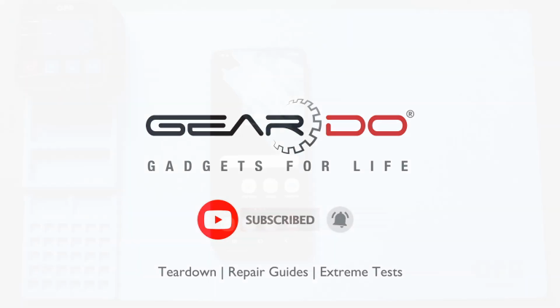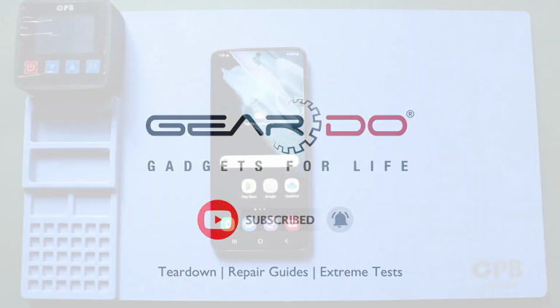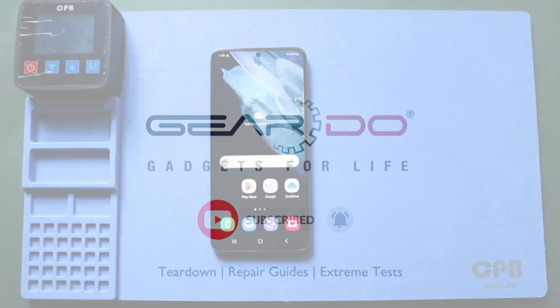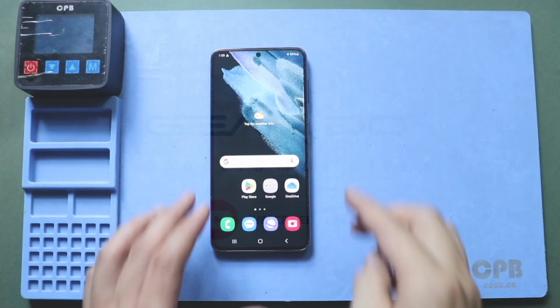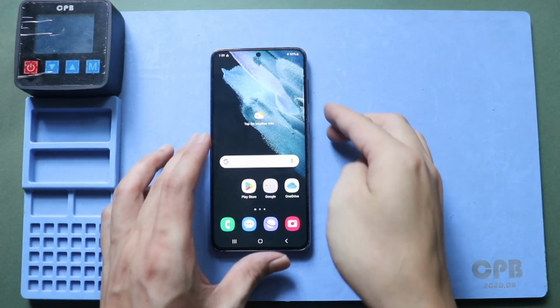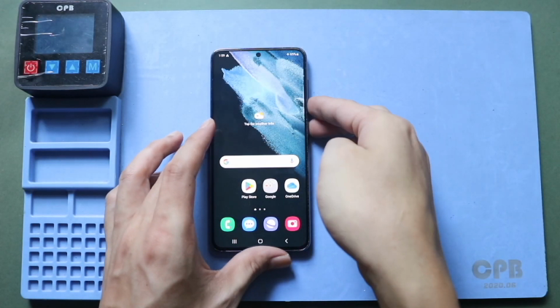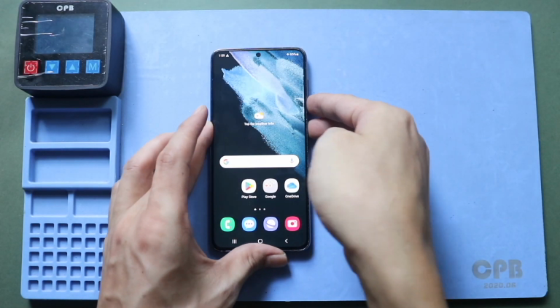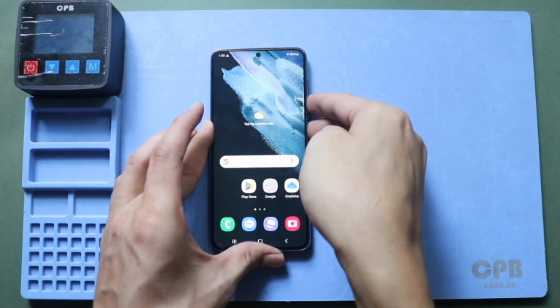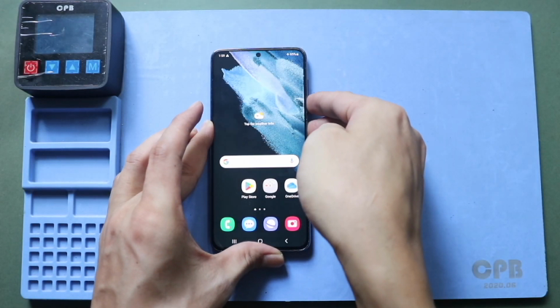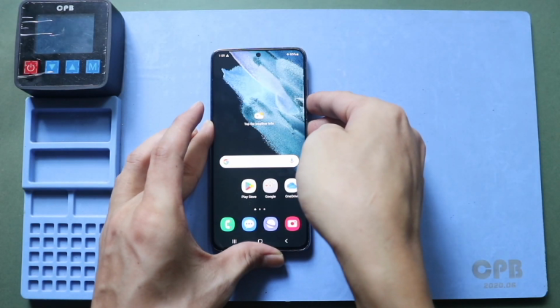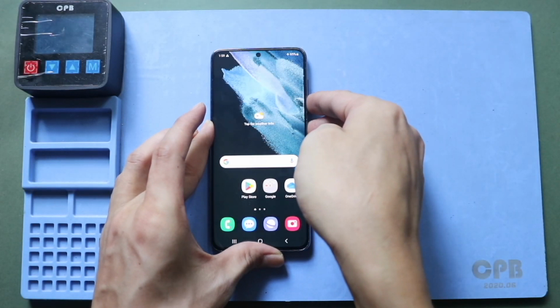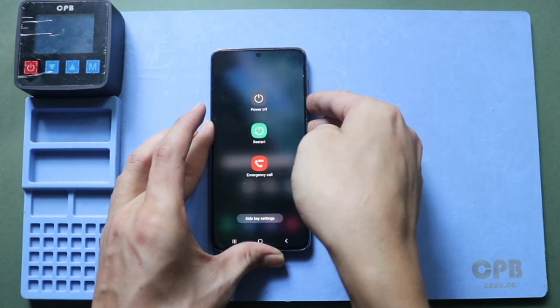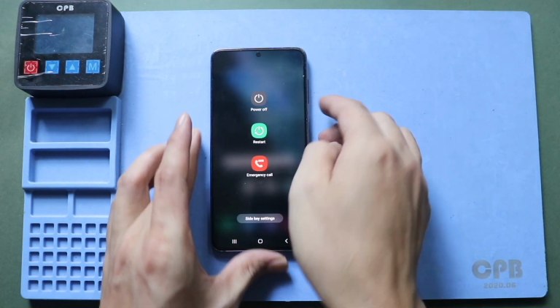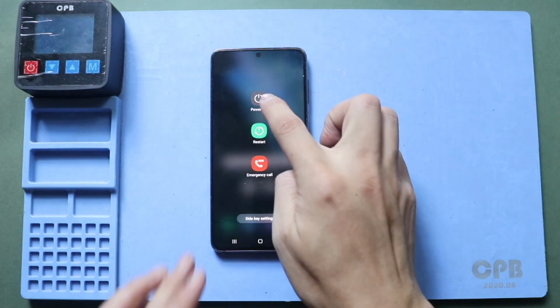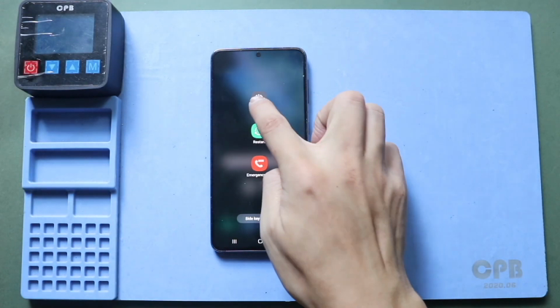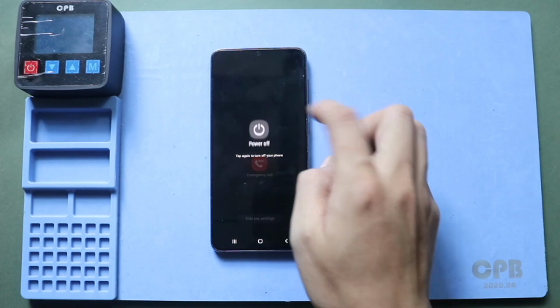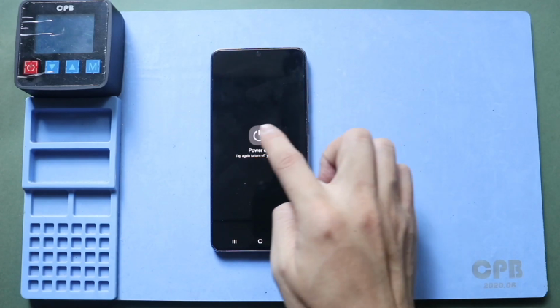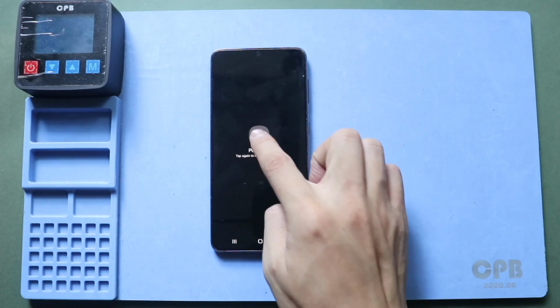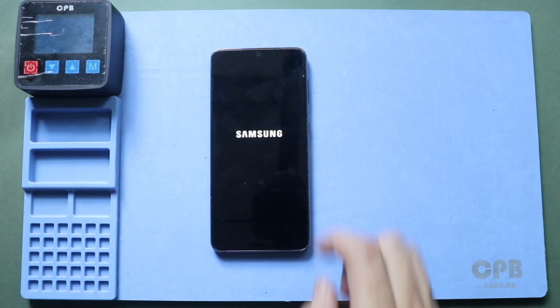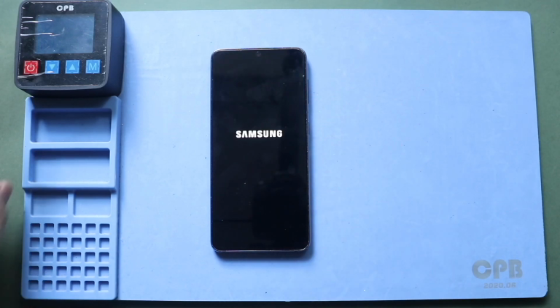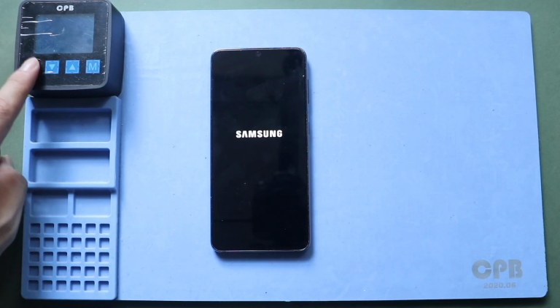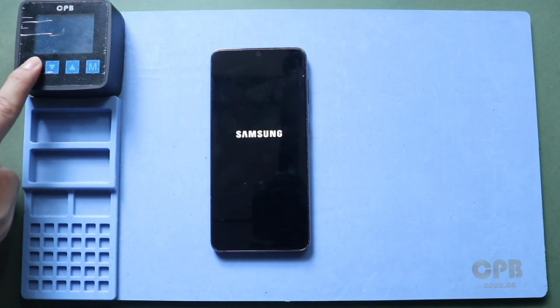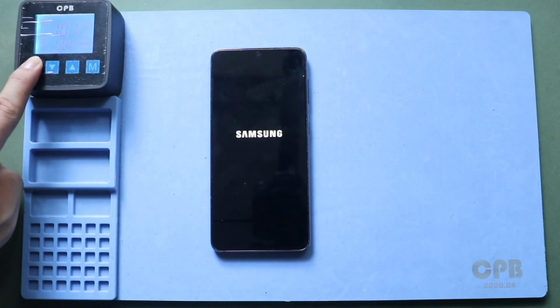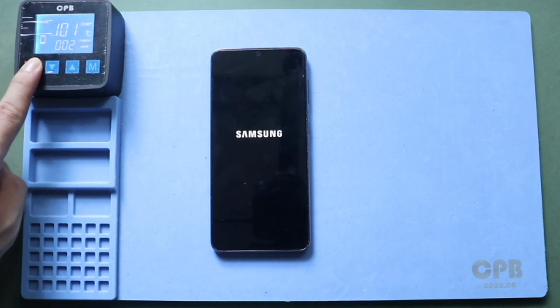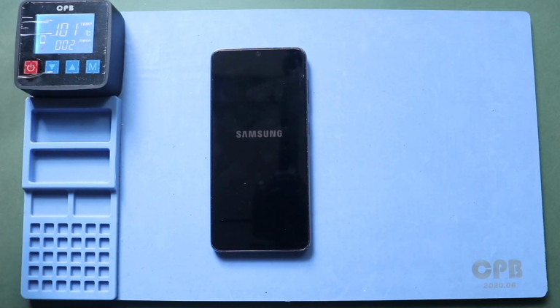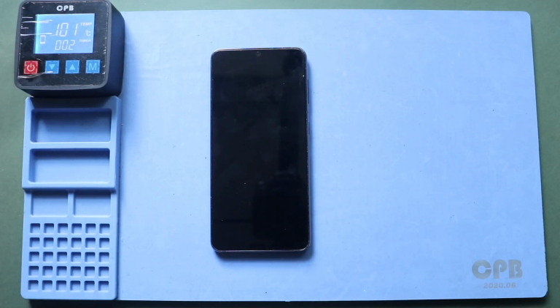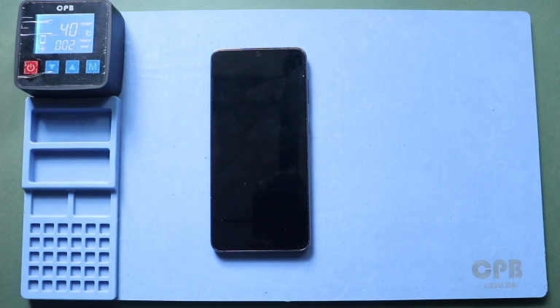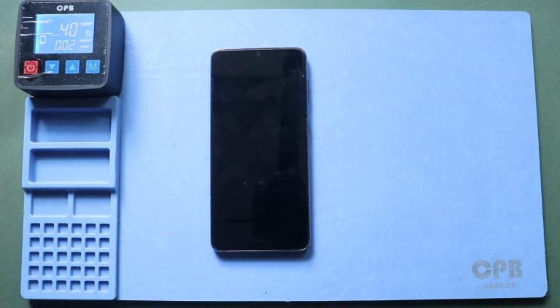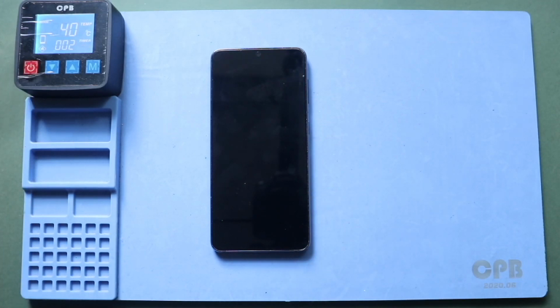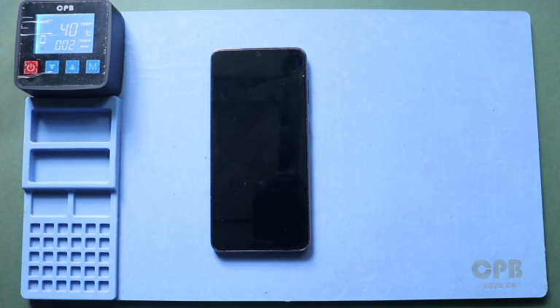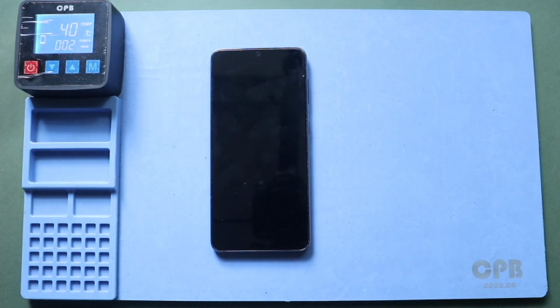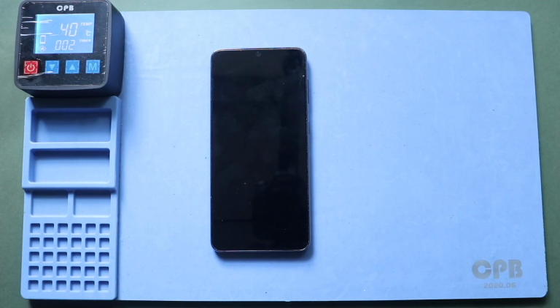Hi everyone, welcome back to Geardo. Today, we will show you how to replace the battery on the Samsung Galaxy S21 5G mobile phone.